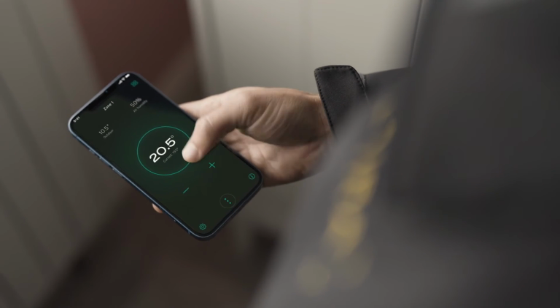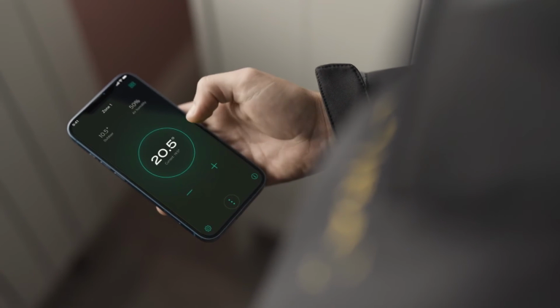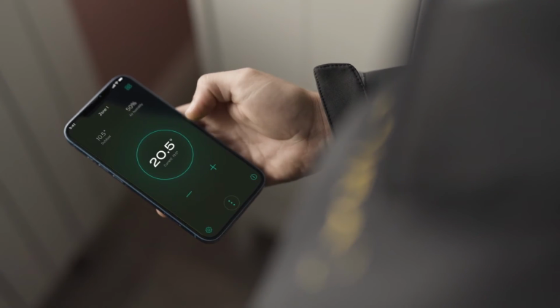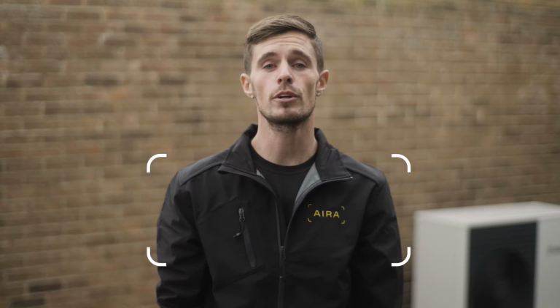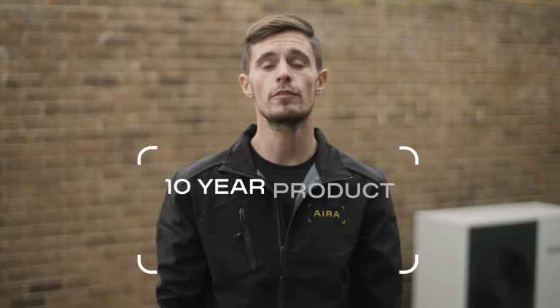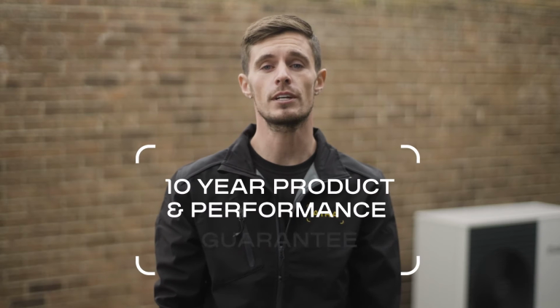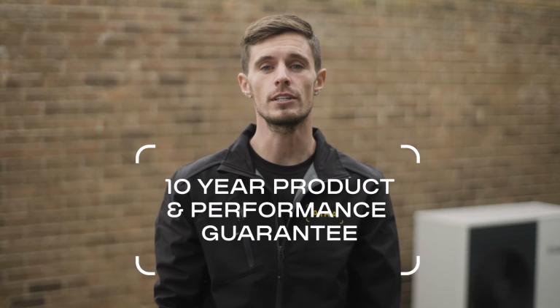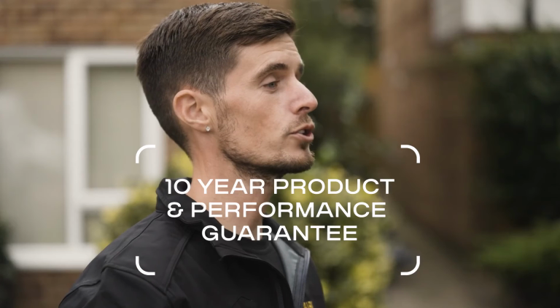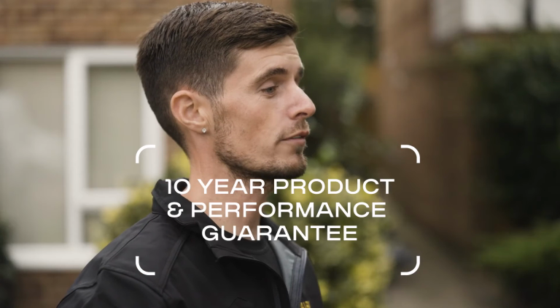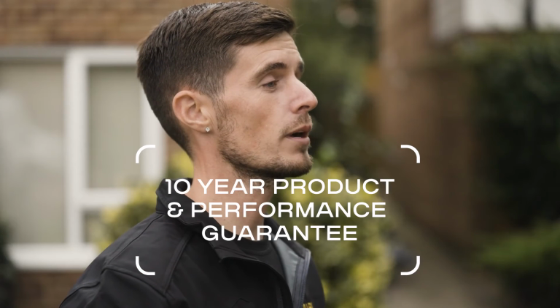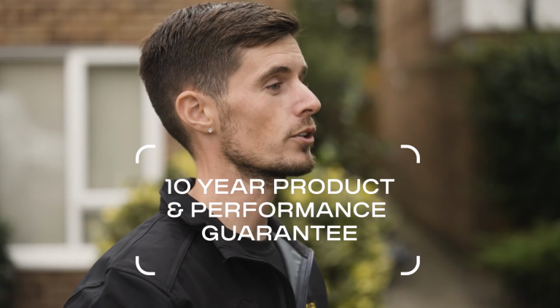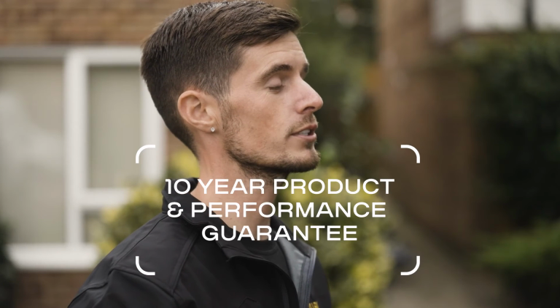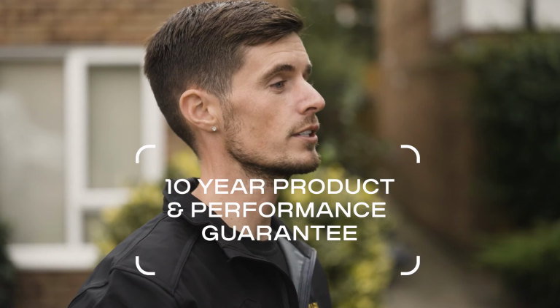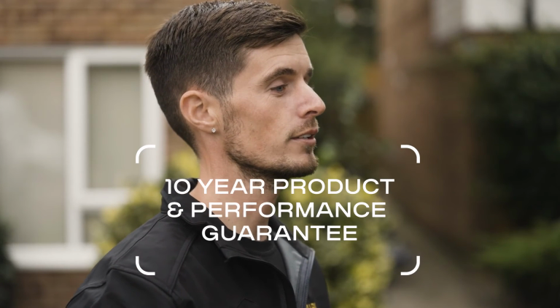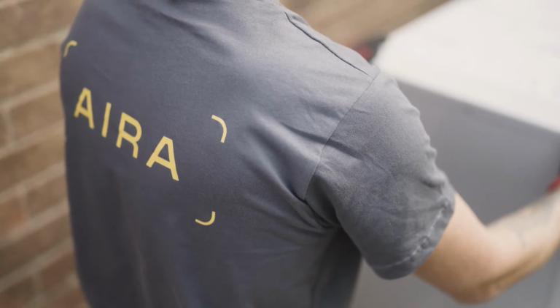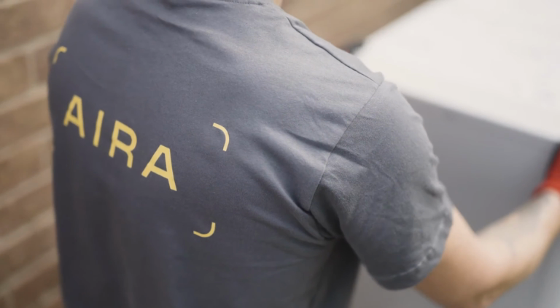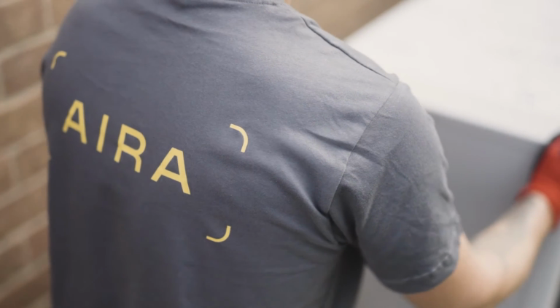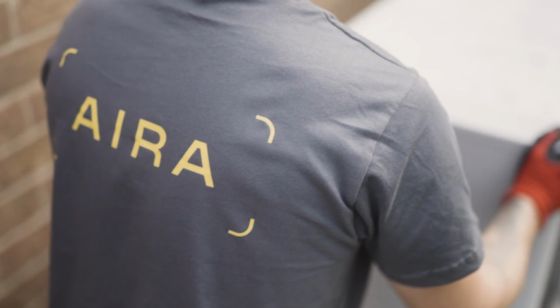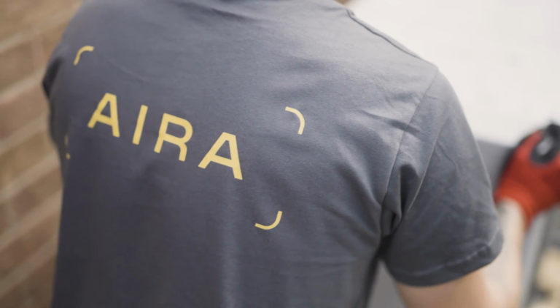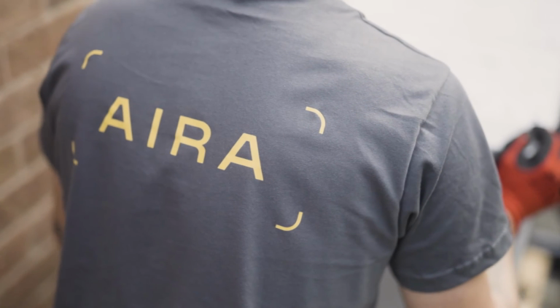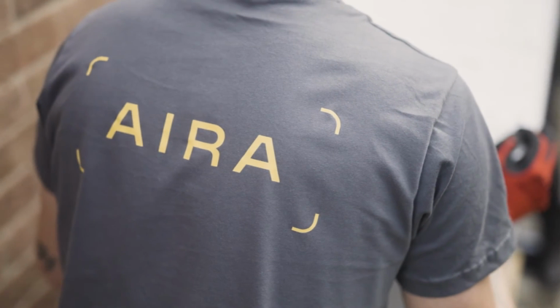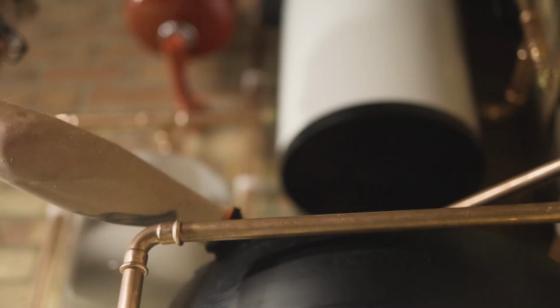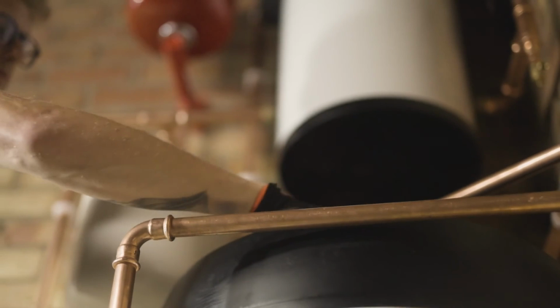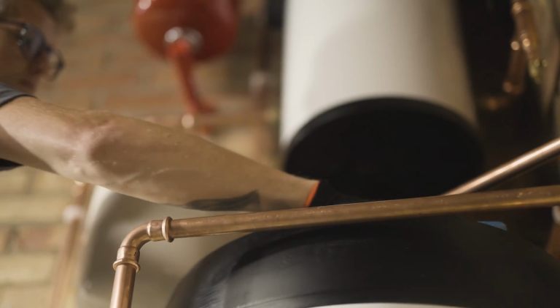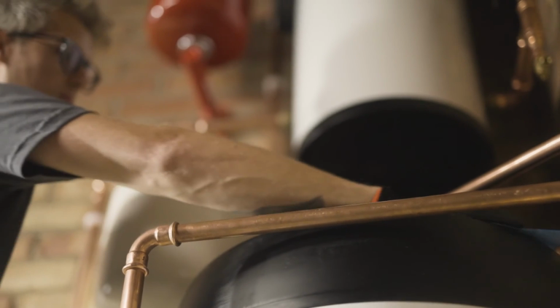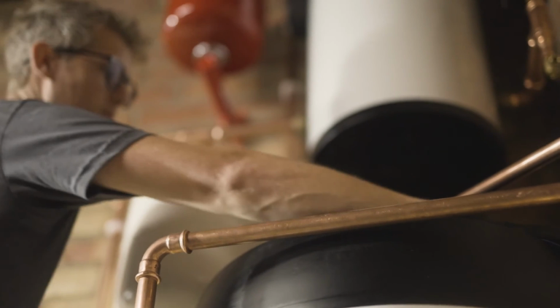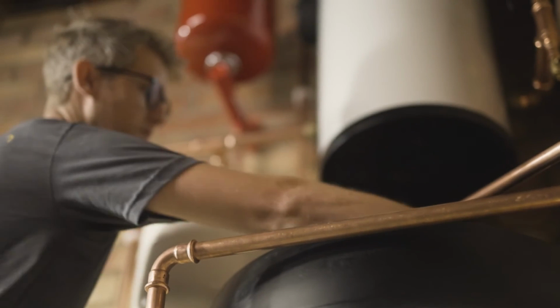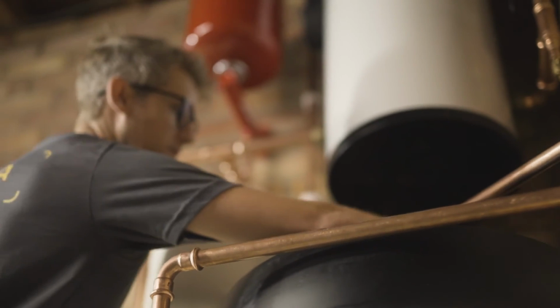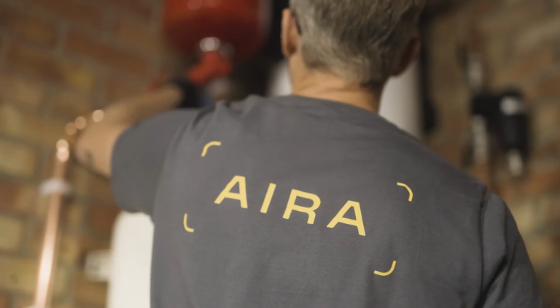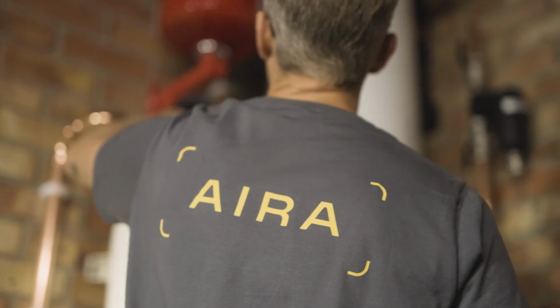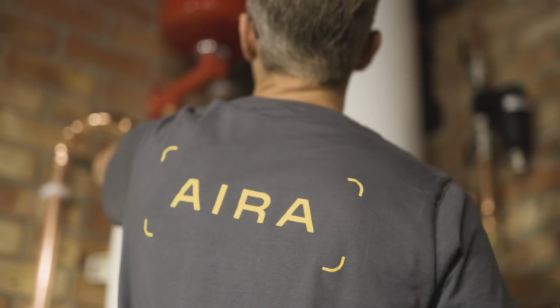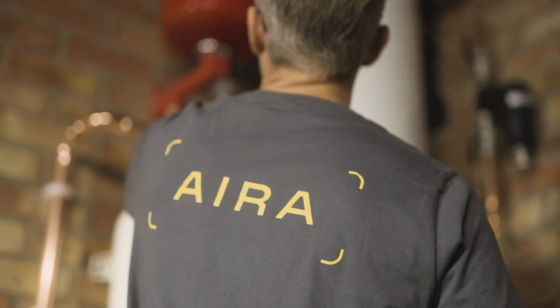Our AERA 10-year product and performance guarantee will ensure you have a warm house on the coldest days of the year. Any problems, we will come out and sort them for you. AERA always leaves the customer's home in a really clean and tidy state.